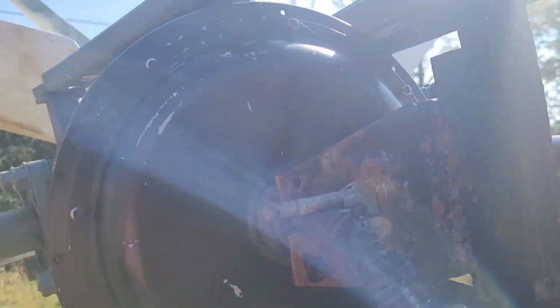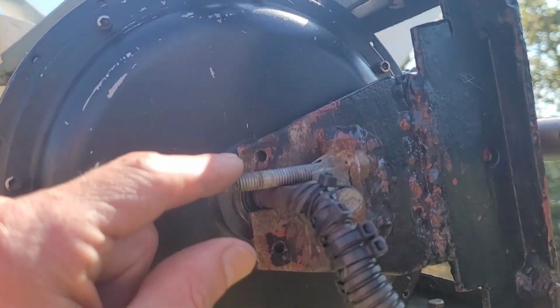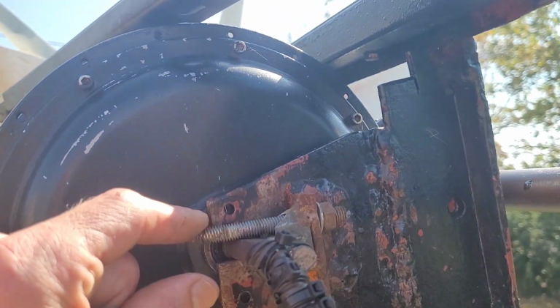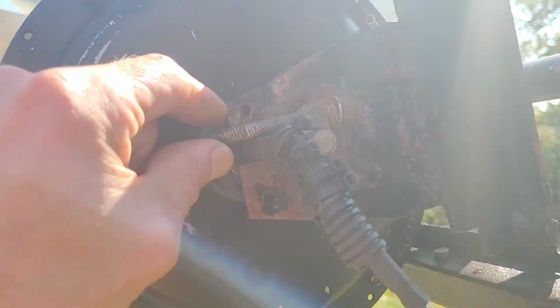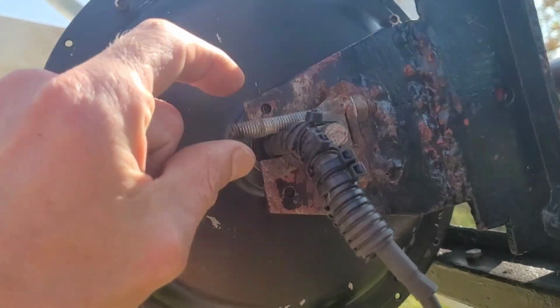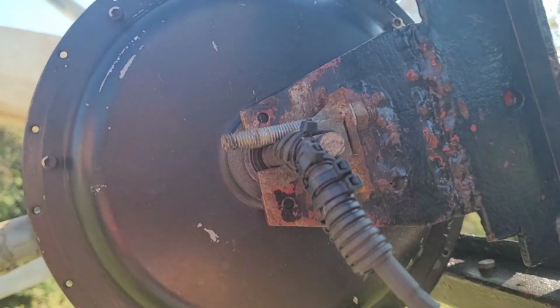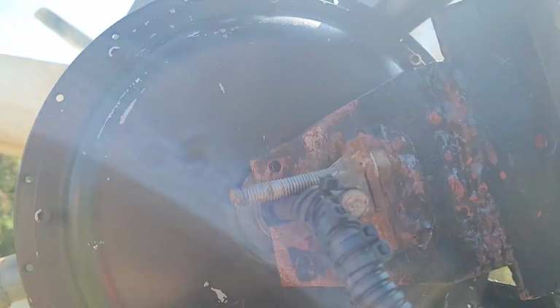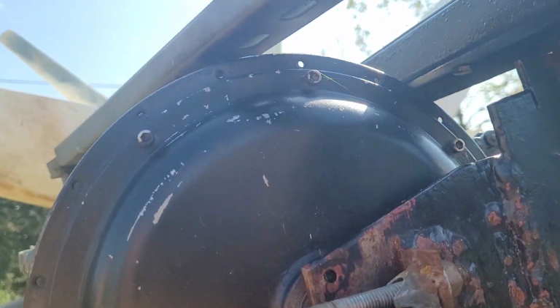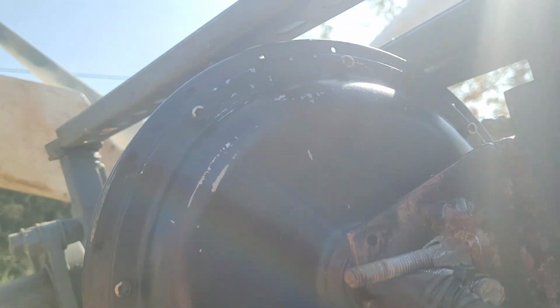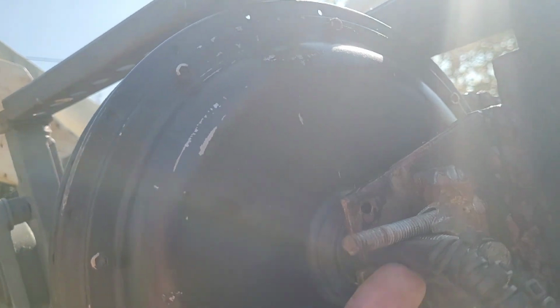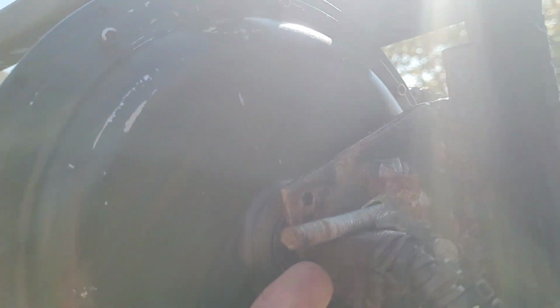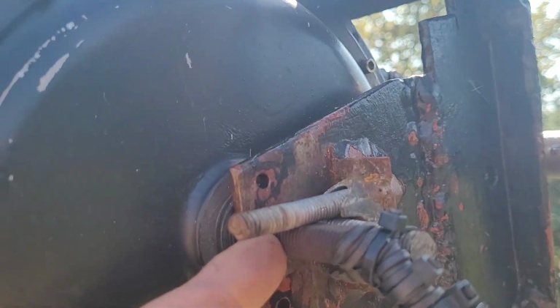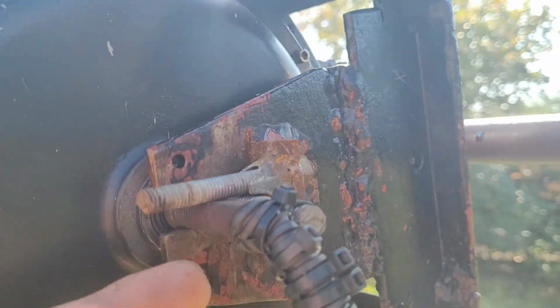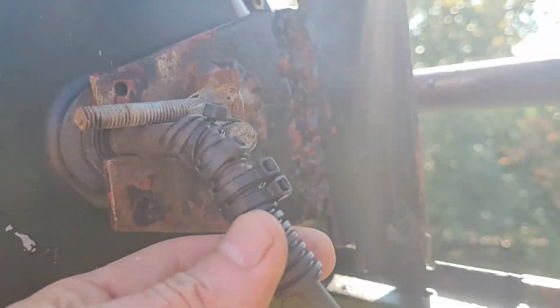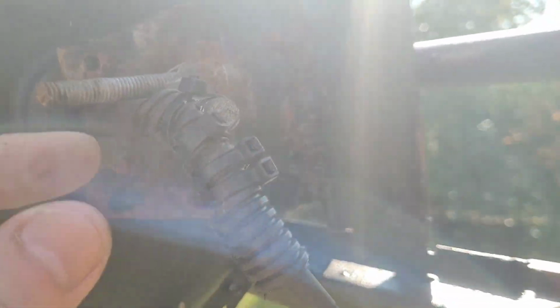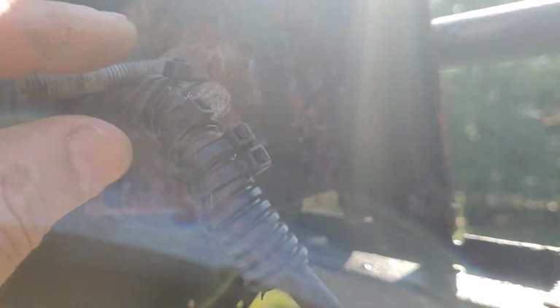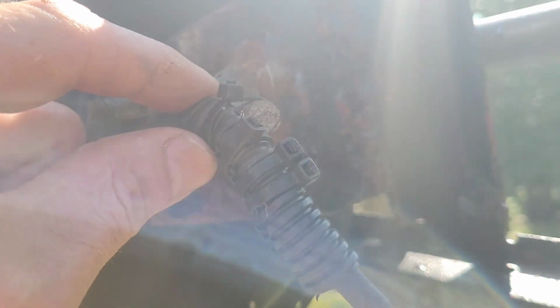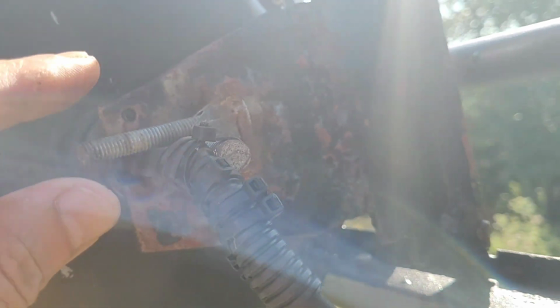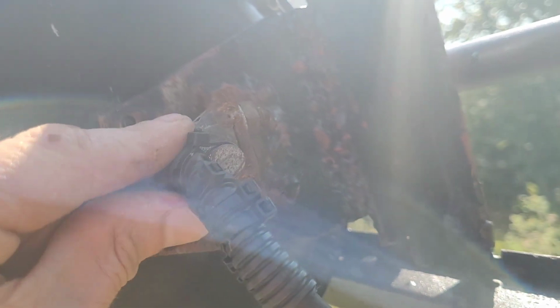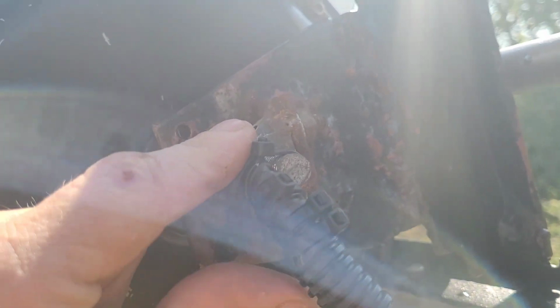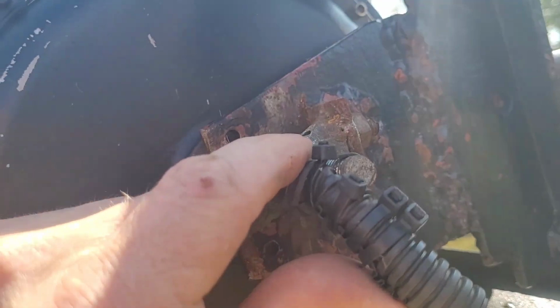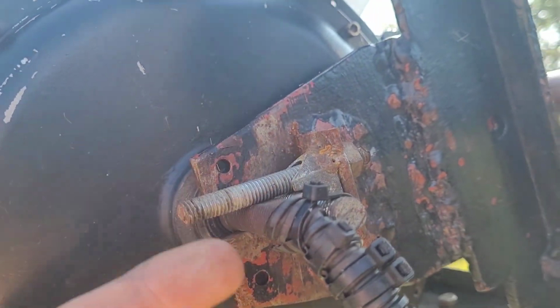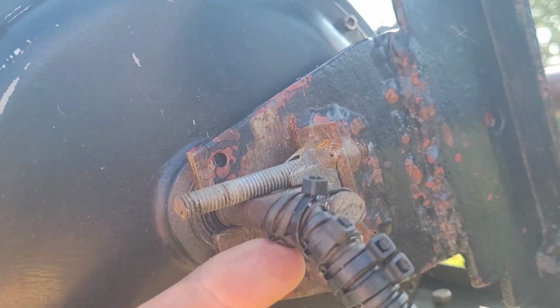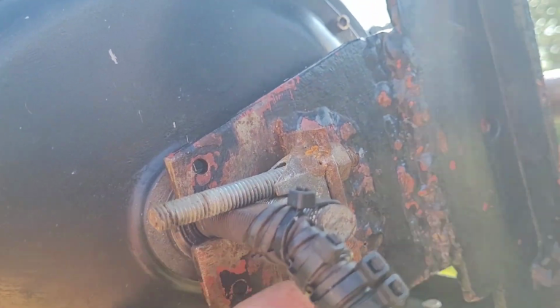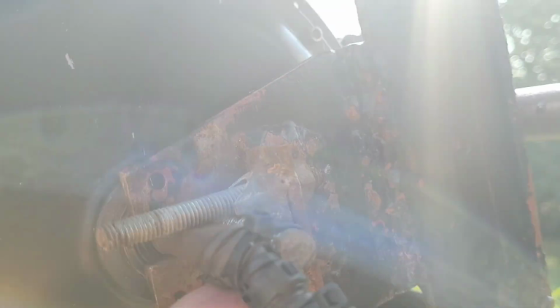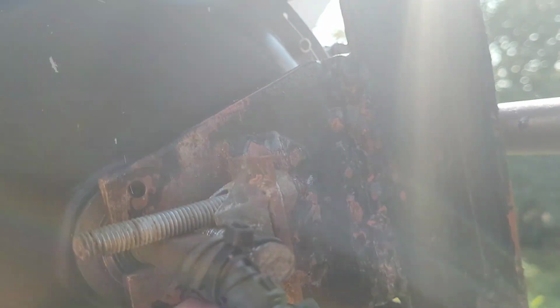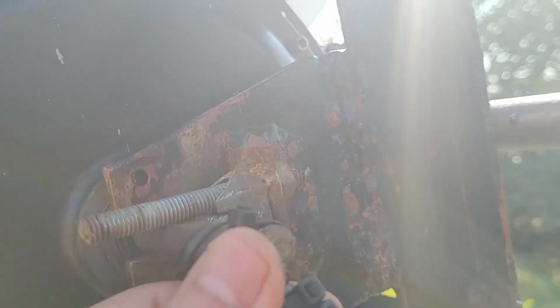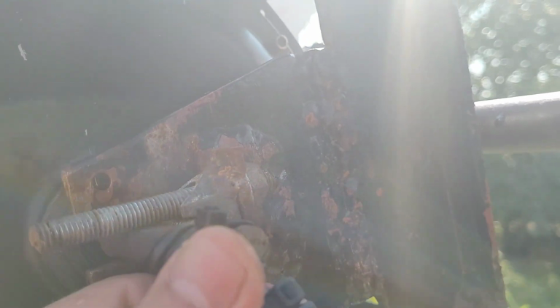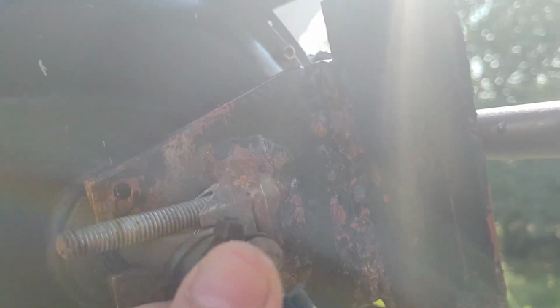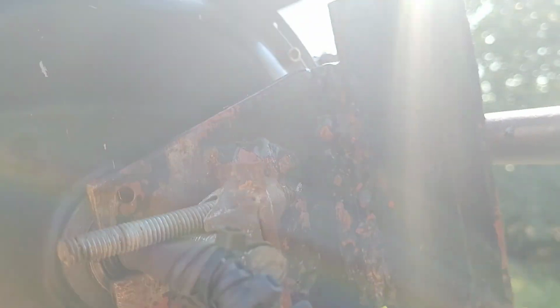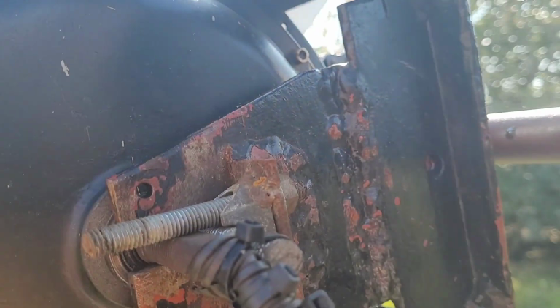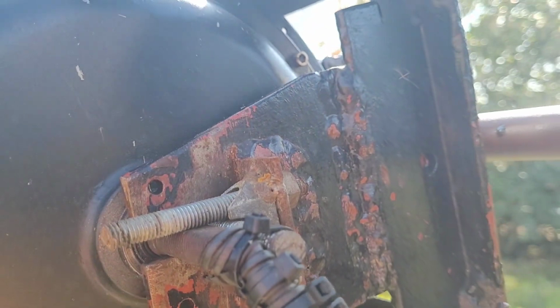That's the other side where the bolts came out completely — there's no damage to this. This looks a bit messy but all I wanted to do was cover those wires at the end to make sure they weren't getting stripped.